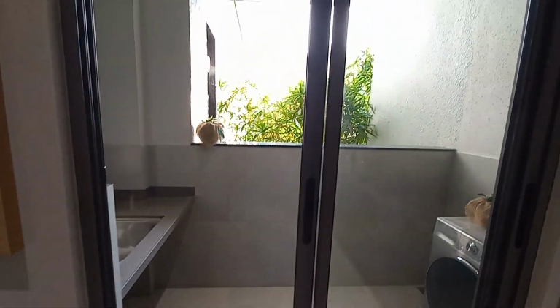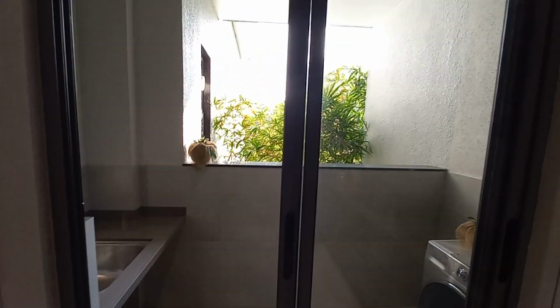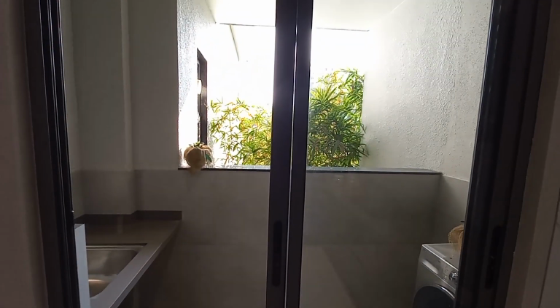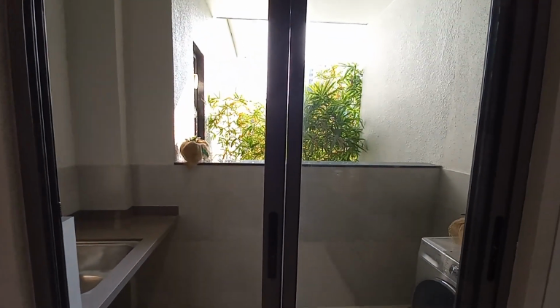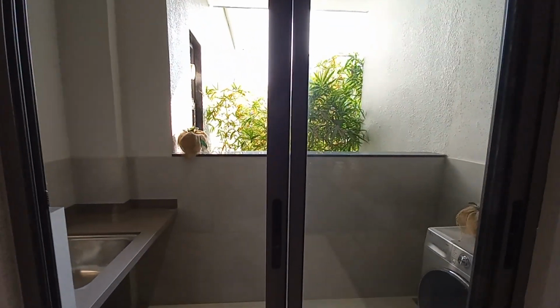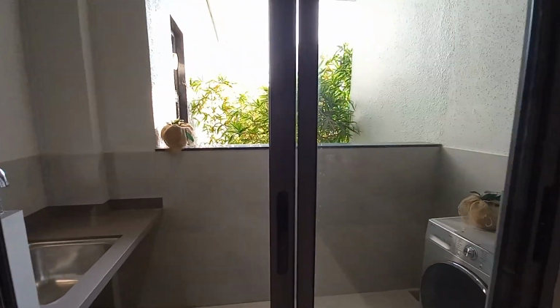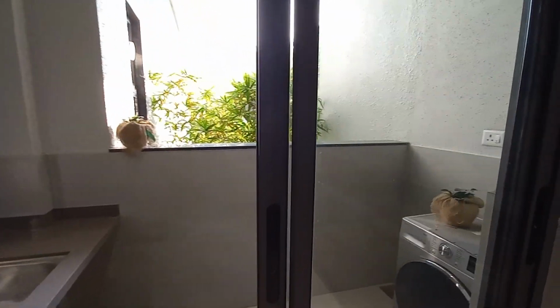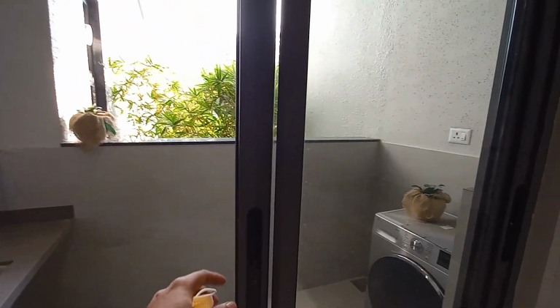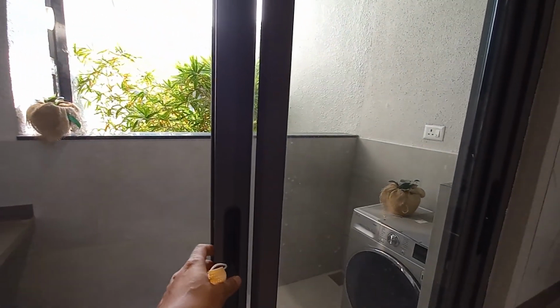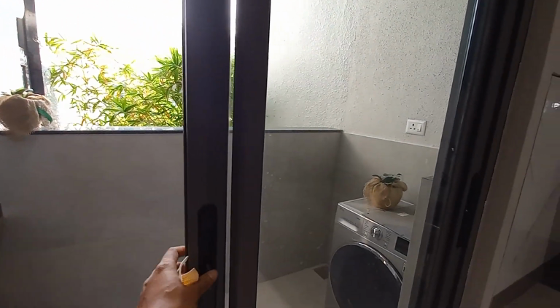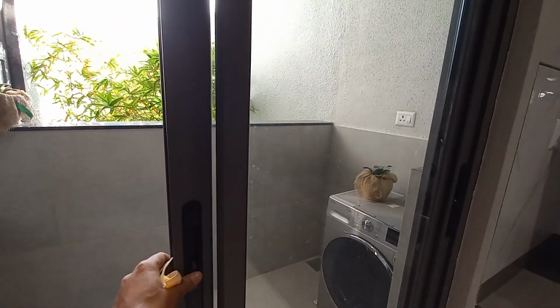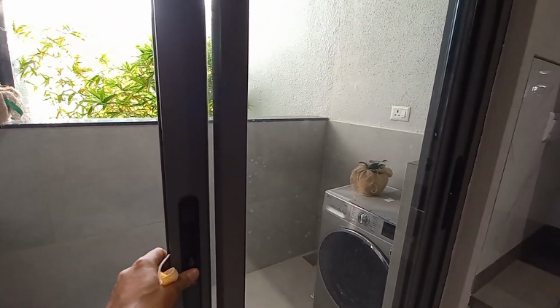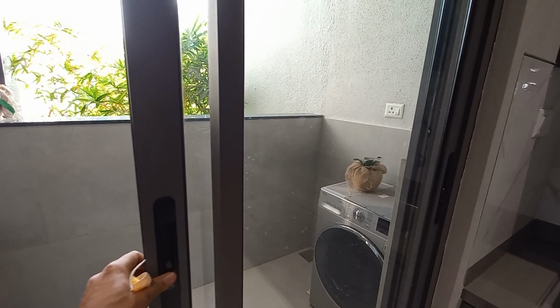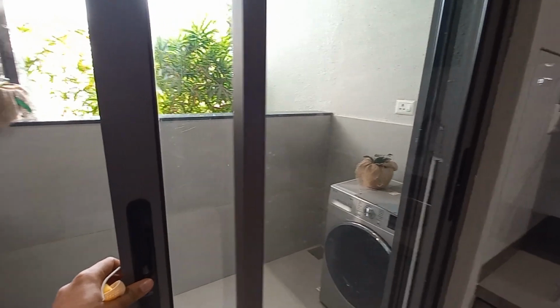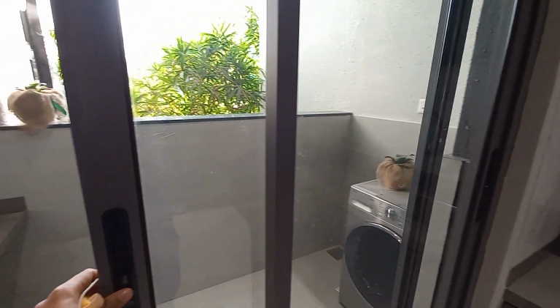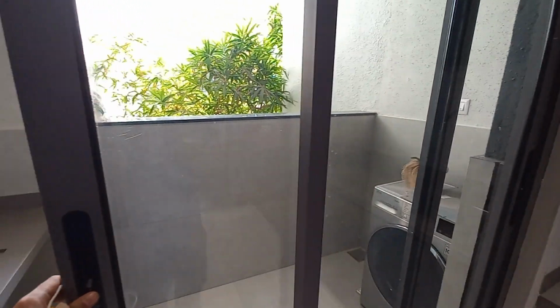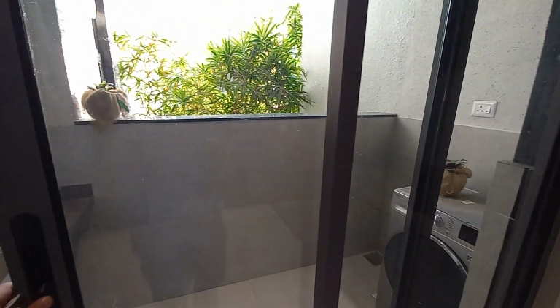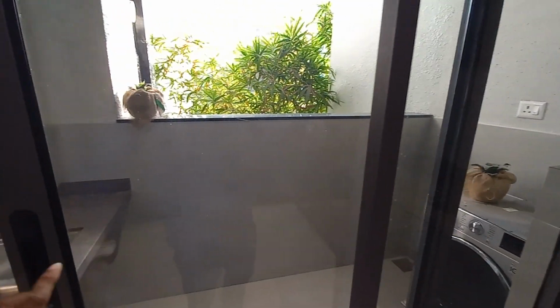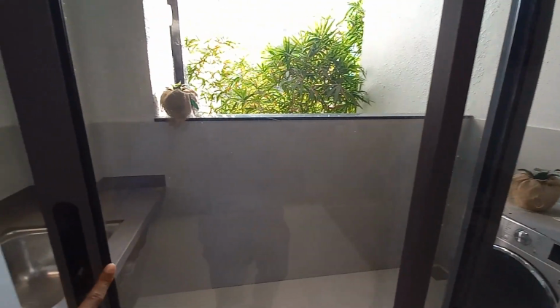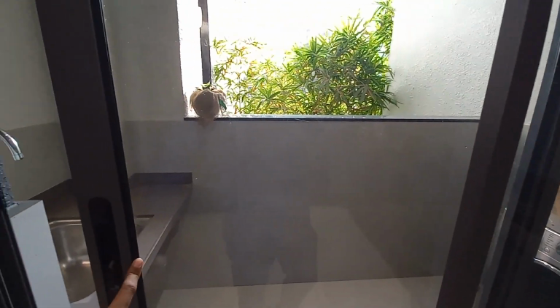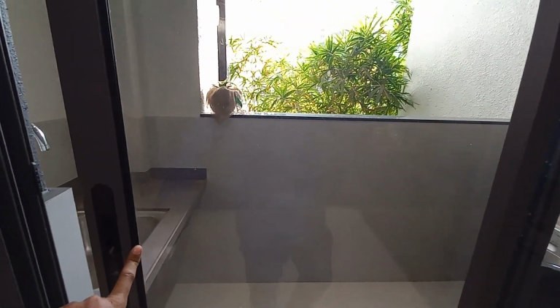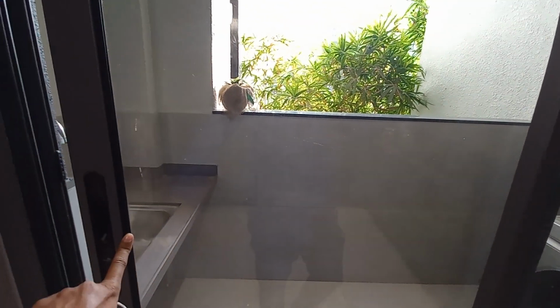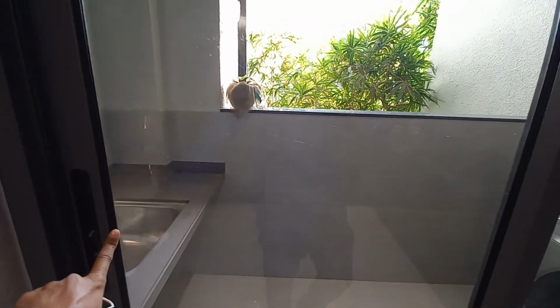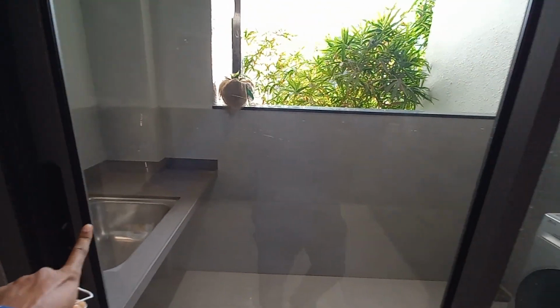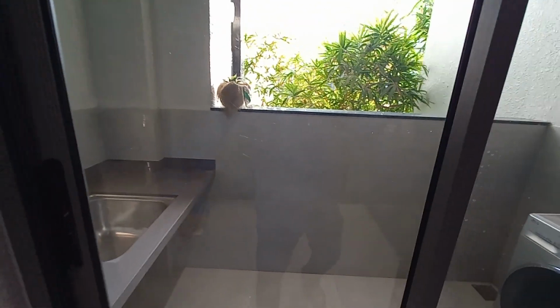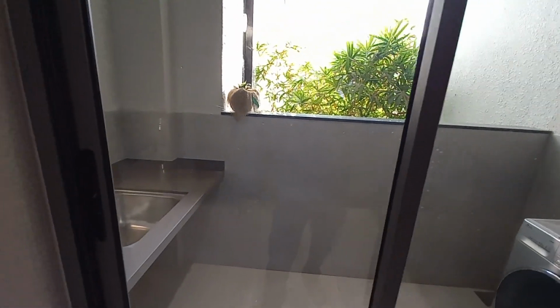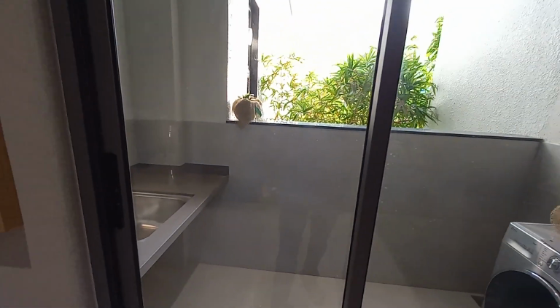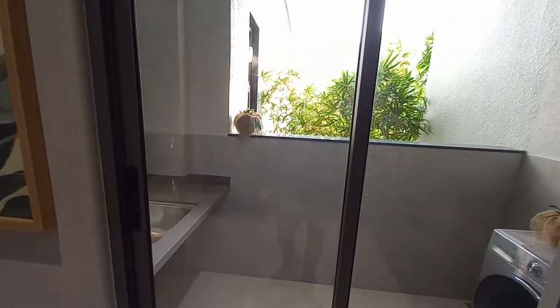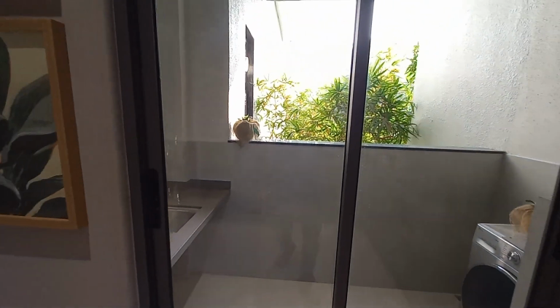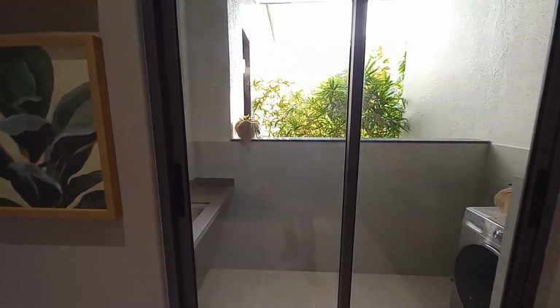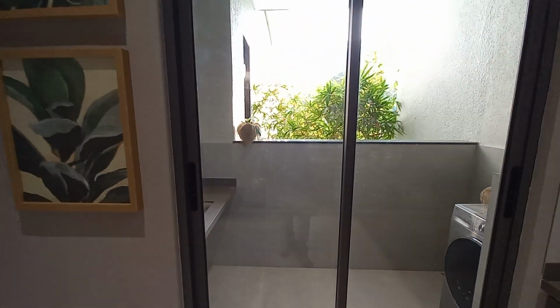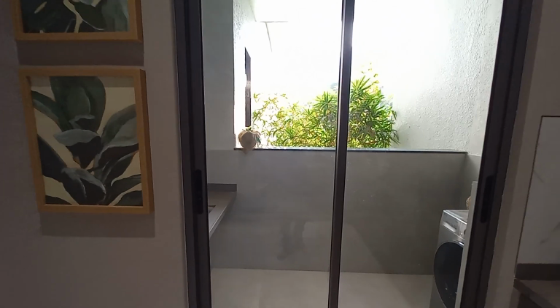The glasses here are from Saint-Gobain and are absolutely 100% soundproof.